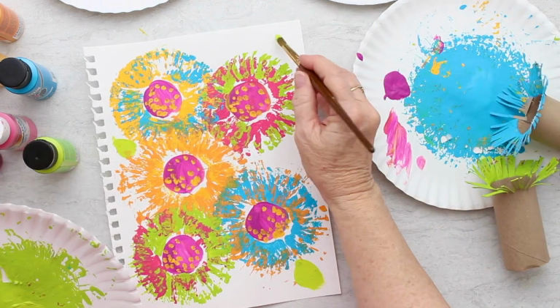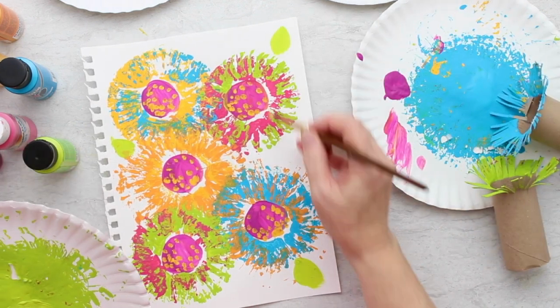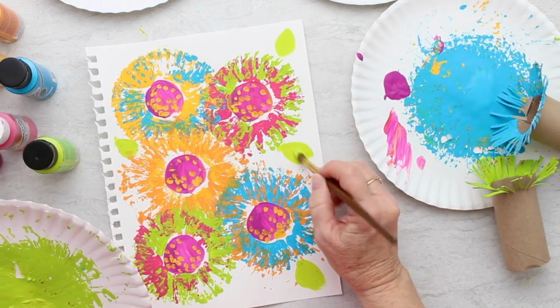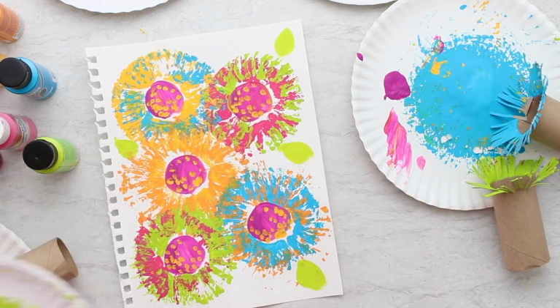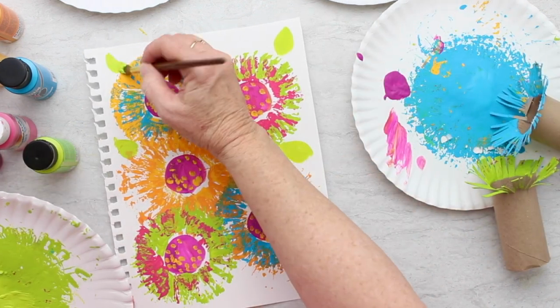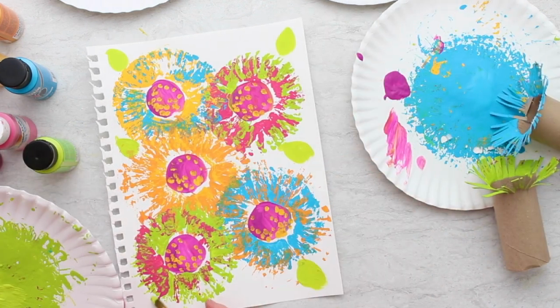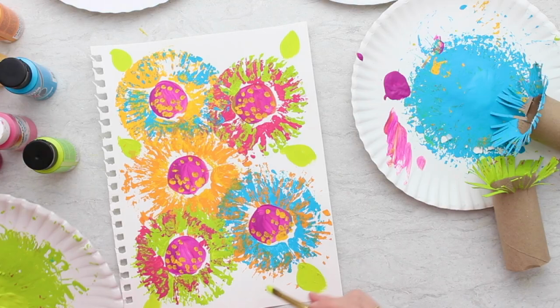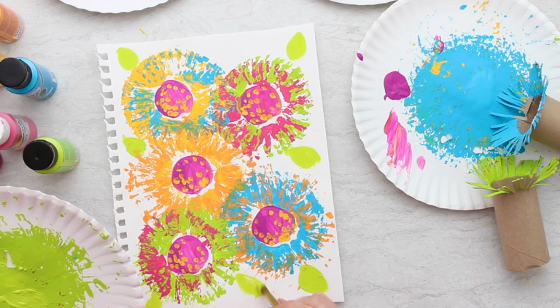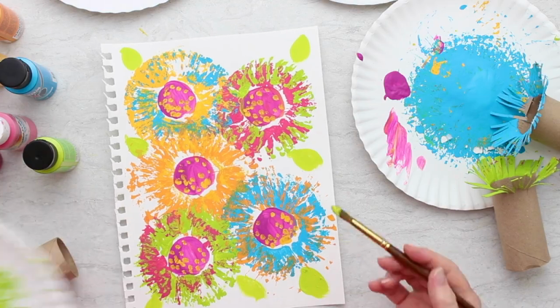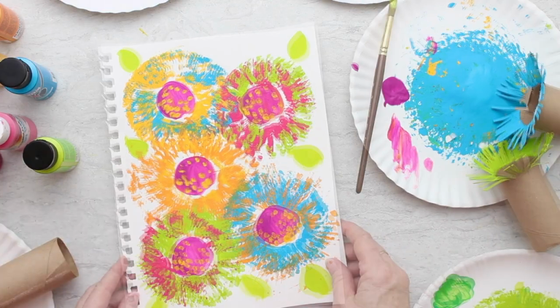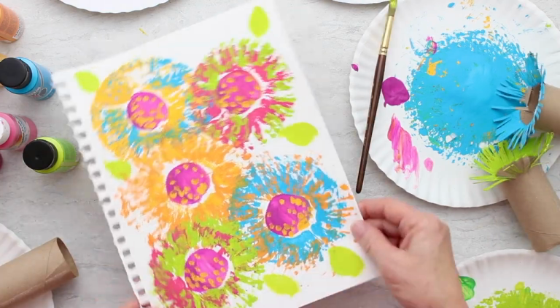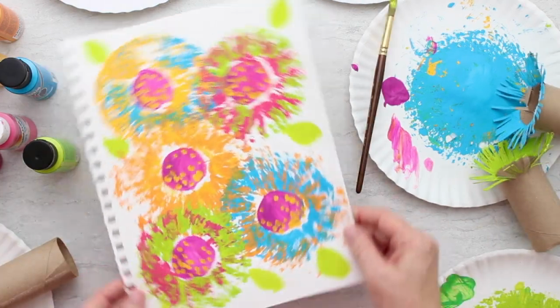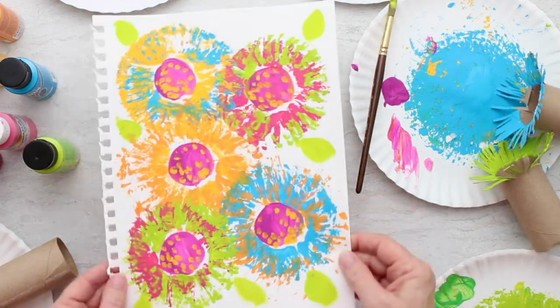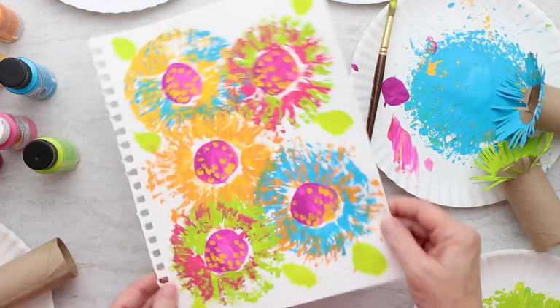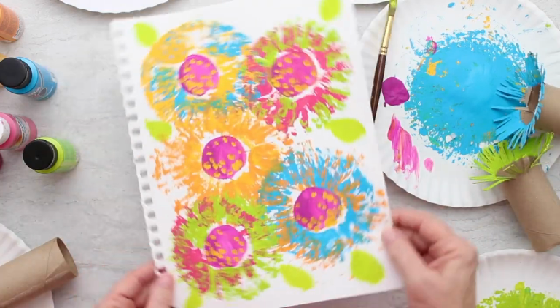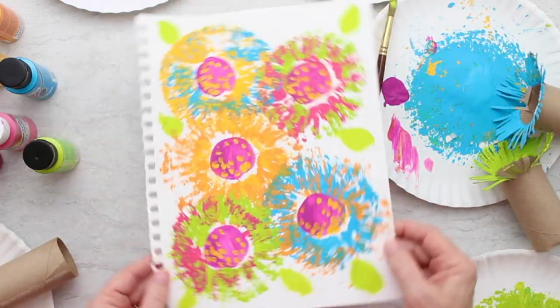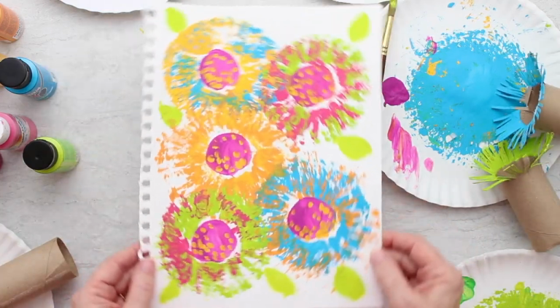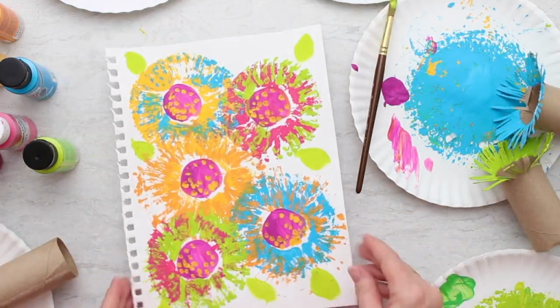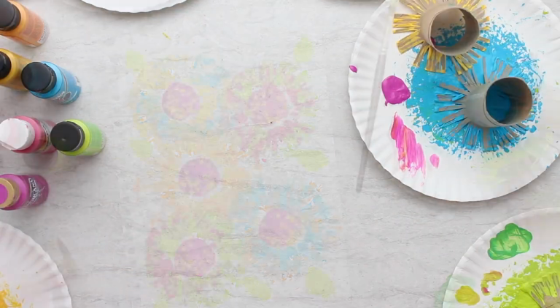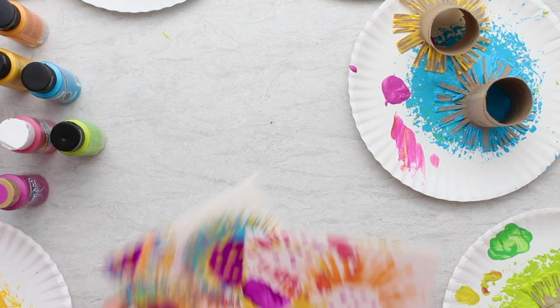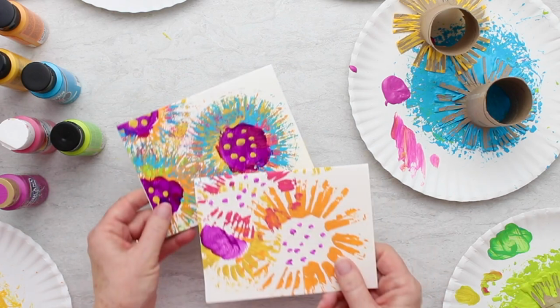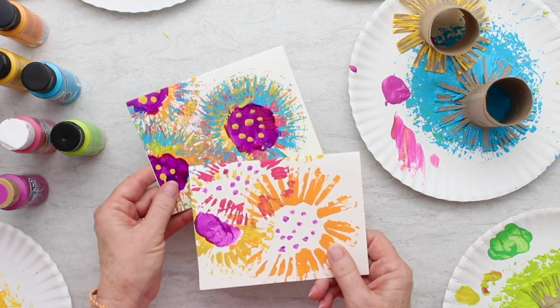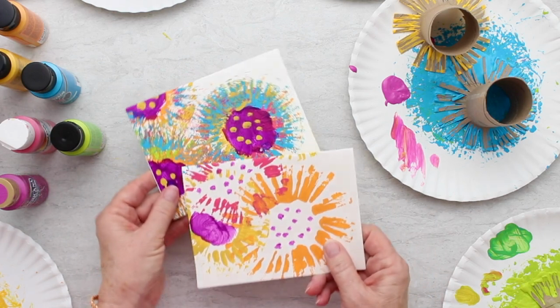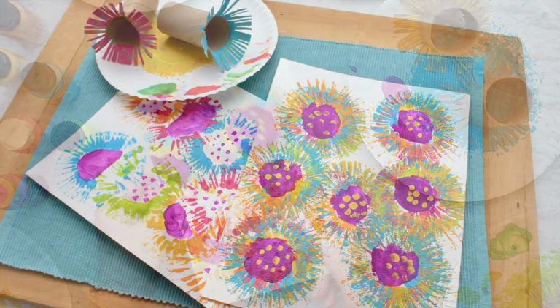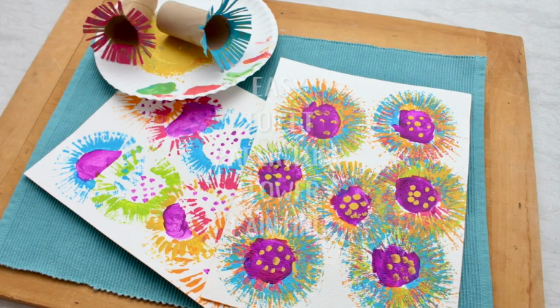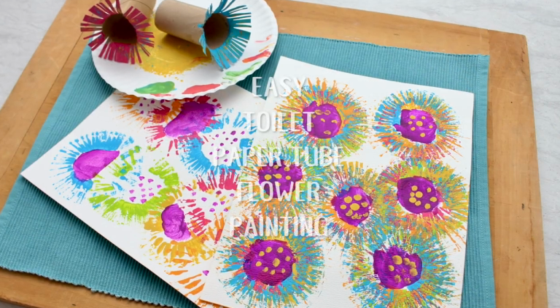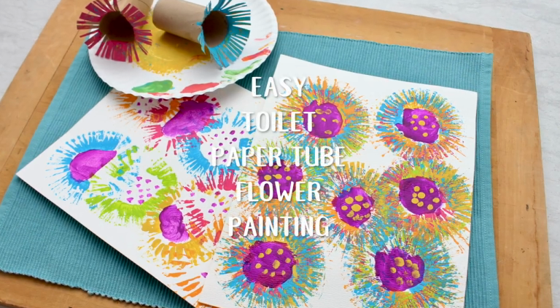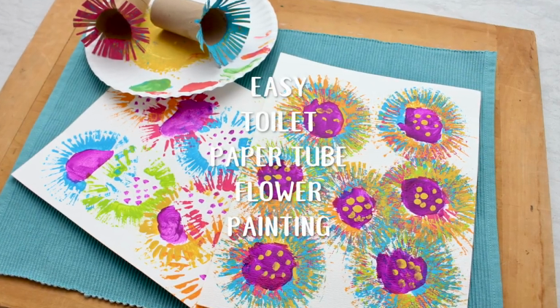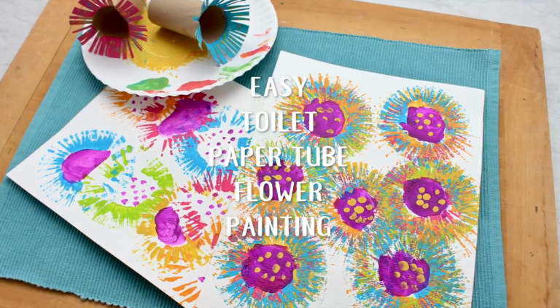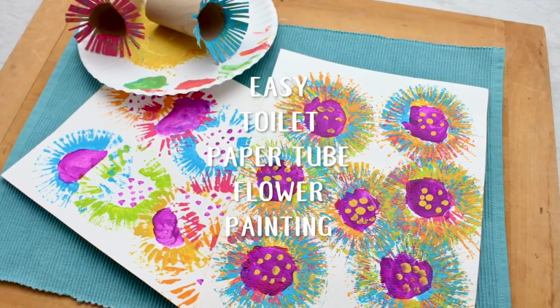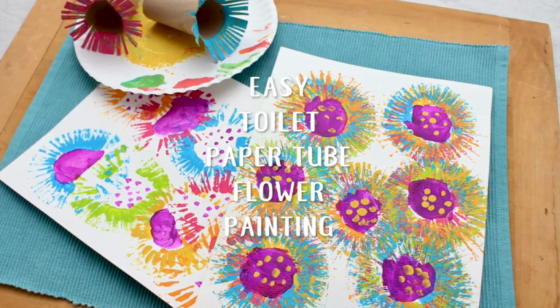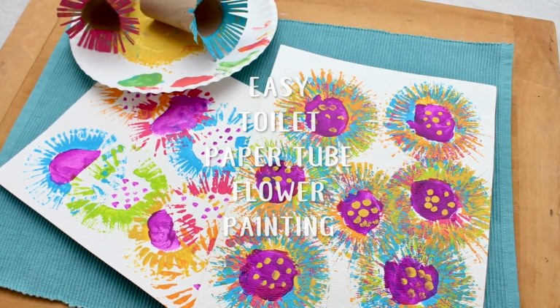Even the smallest can make a nice painting this way, and it kind of gets you over that idea that I can't paint, right? We made some into cards as well. The easy toilet paper tube flower painting is a blast.